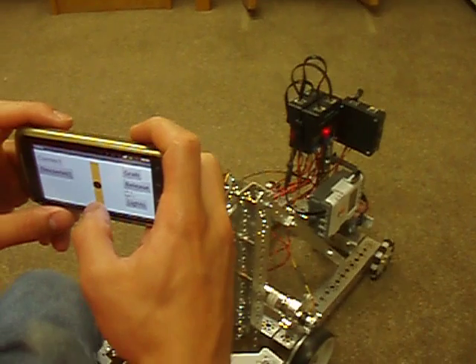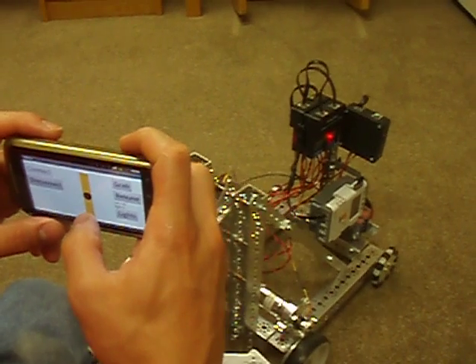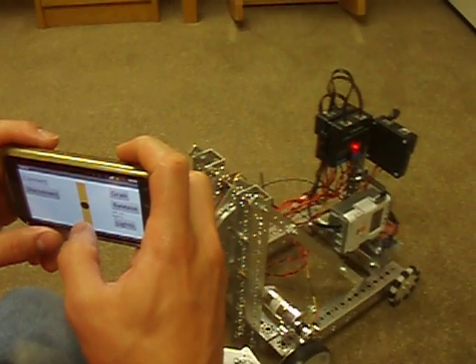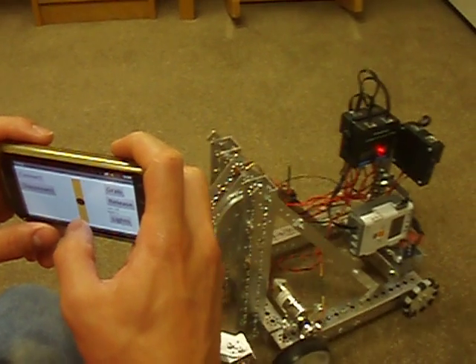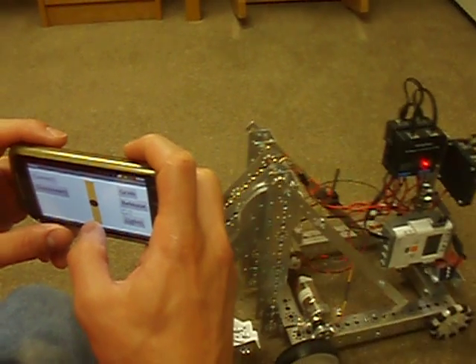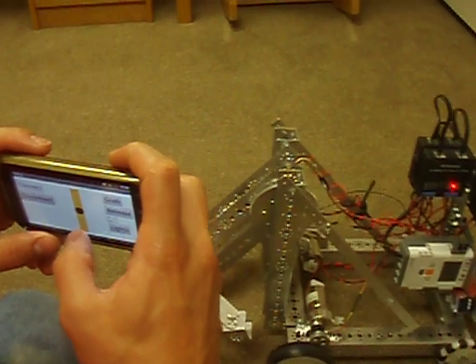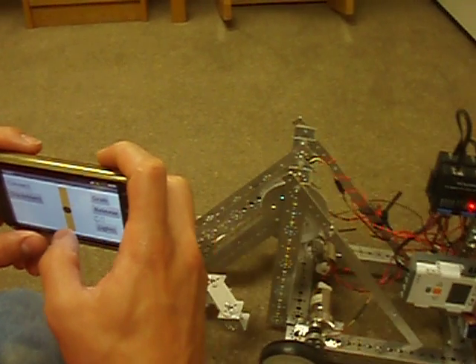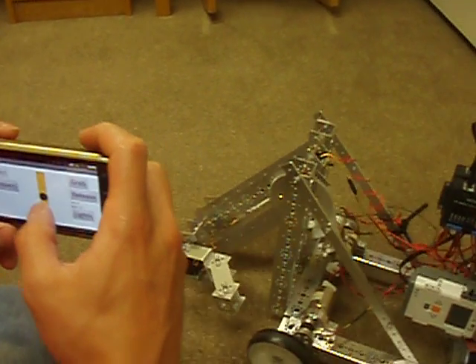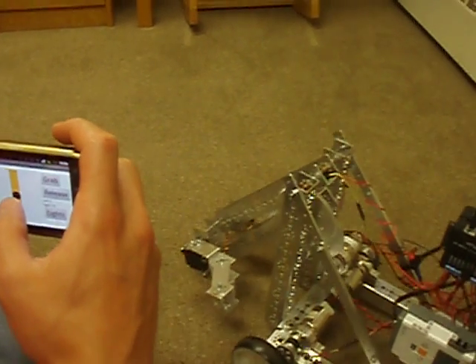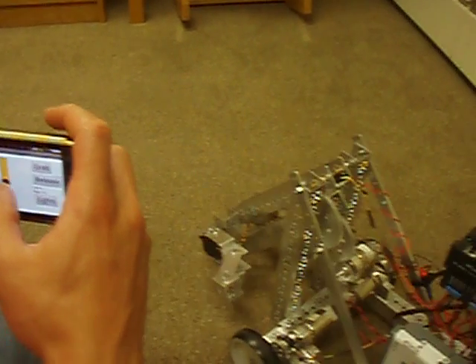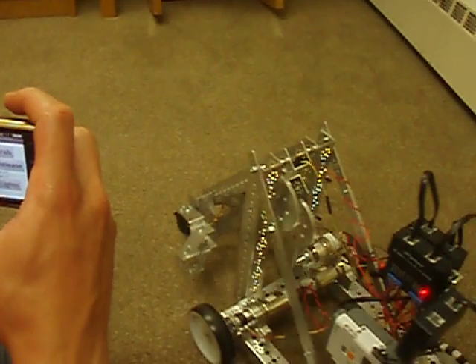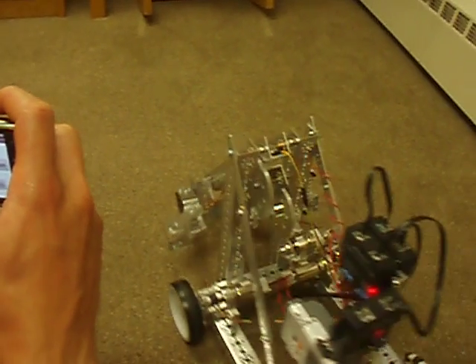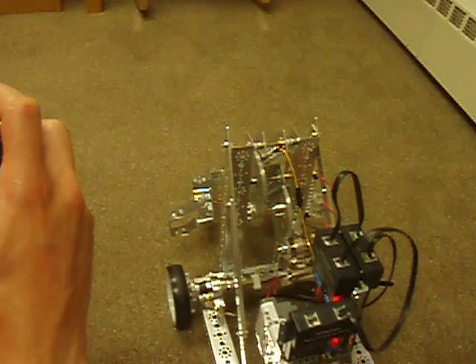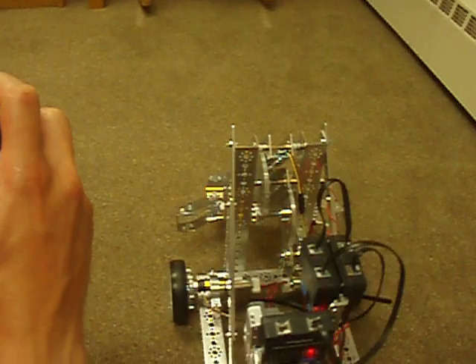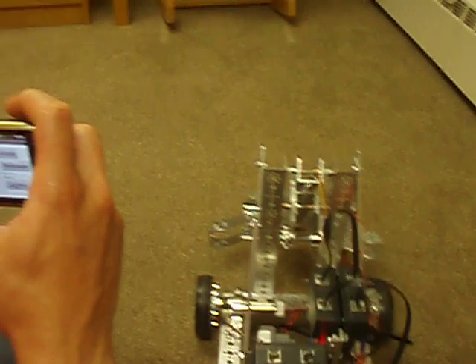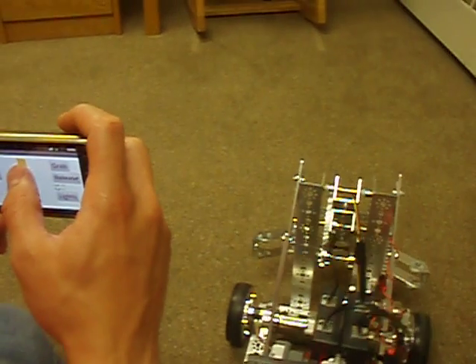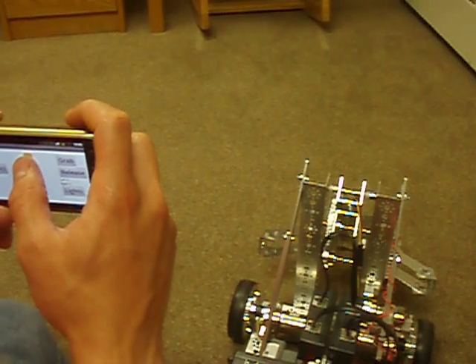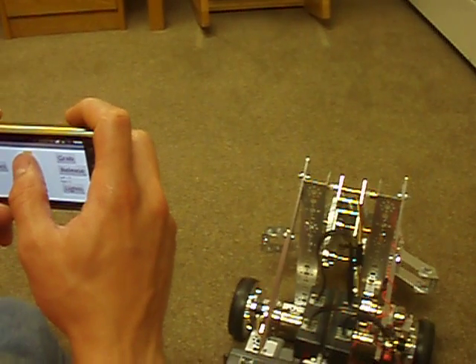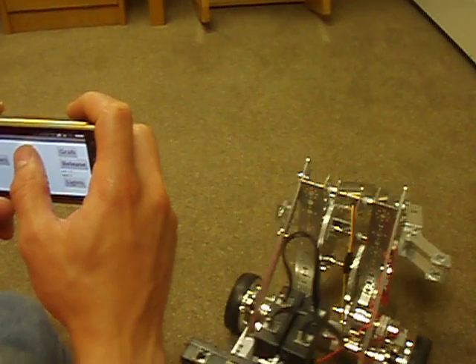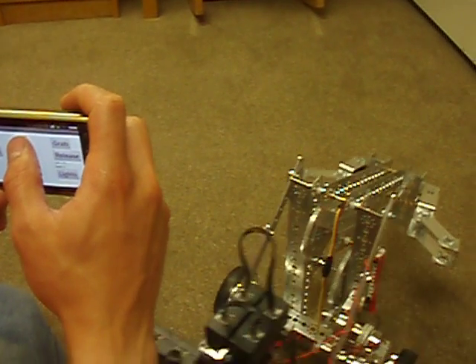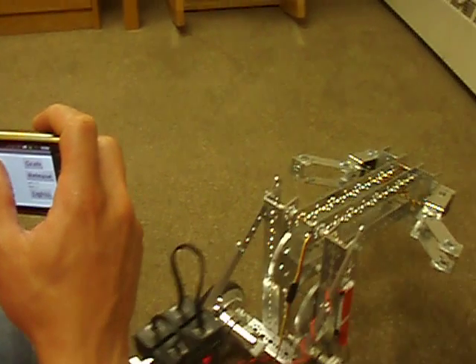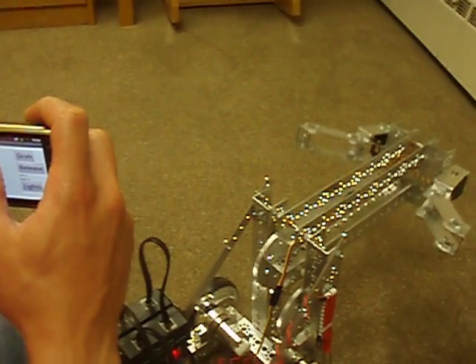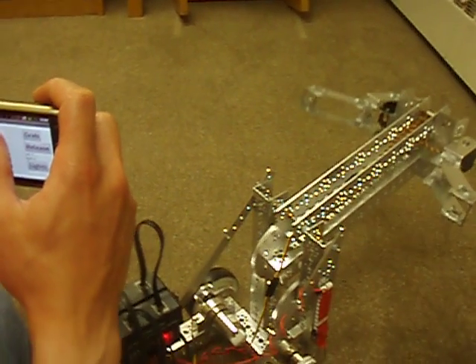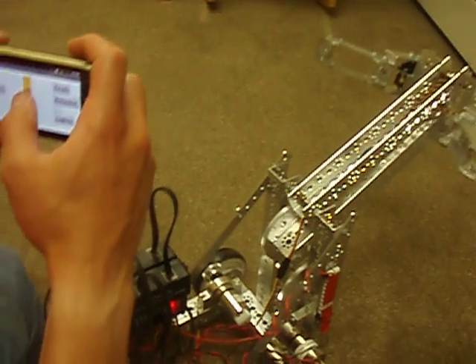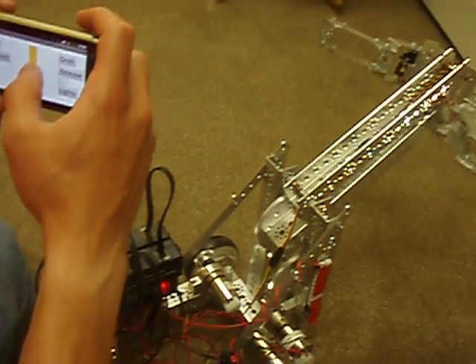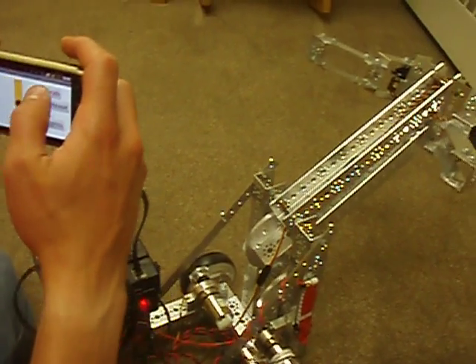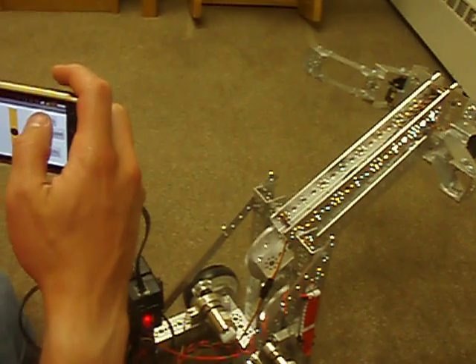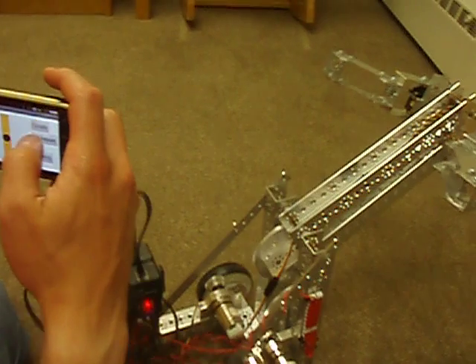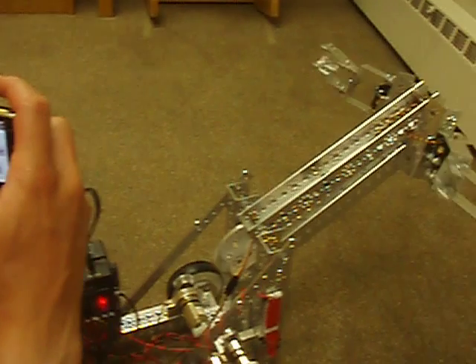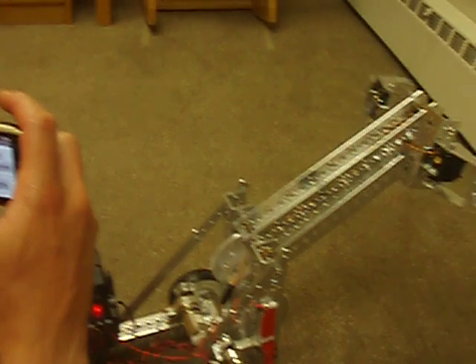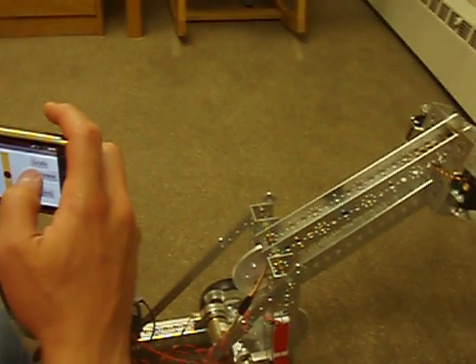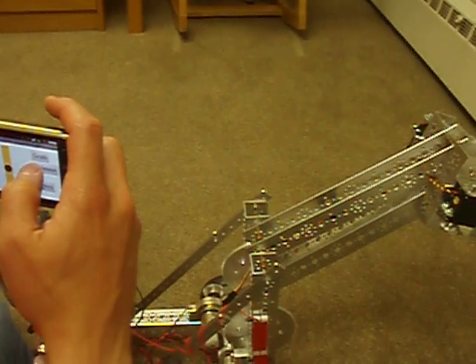I can also use a canvas and a sprite to control the arm, and then custom made buttons to control the gripper.